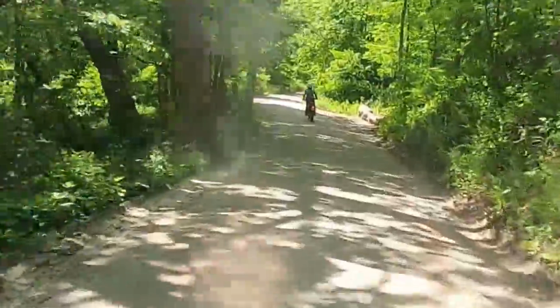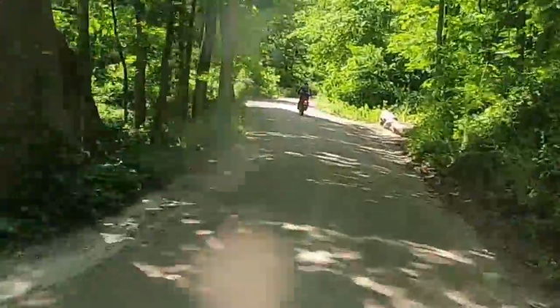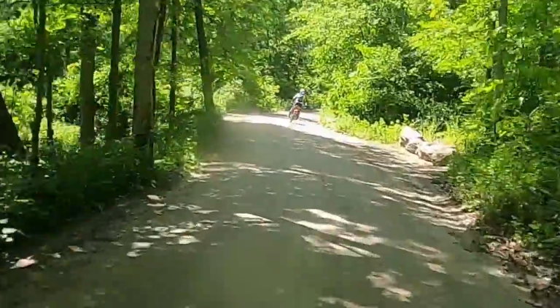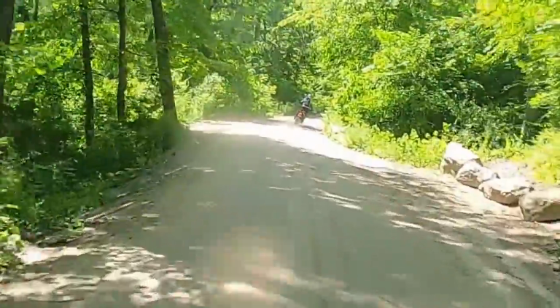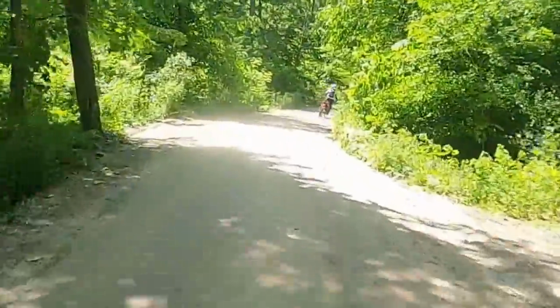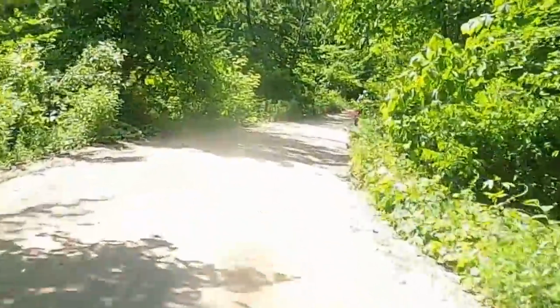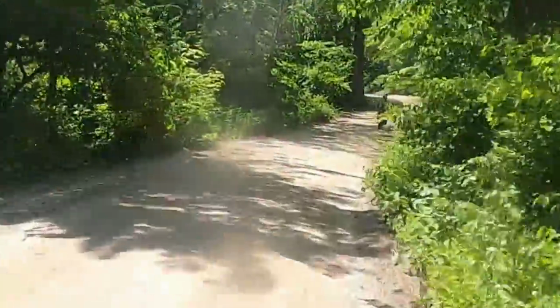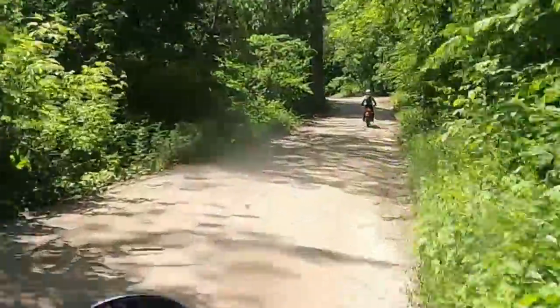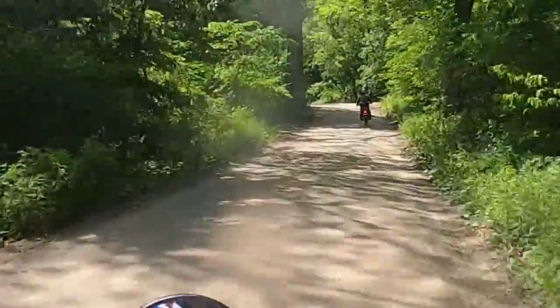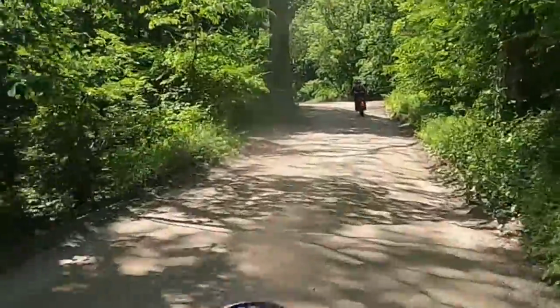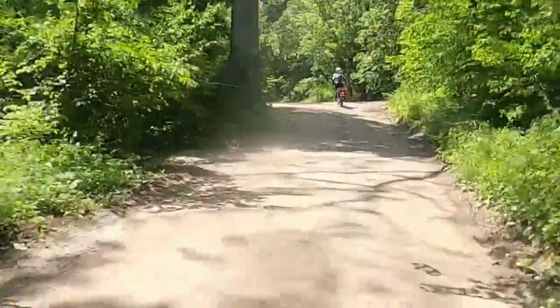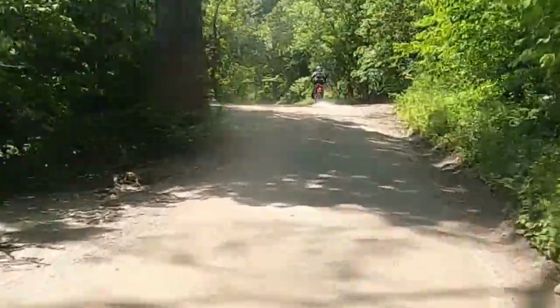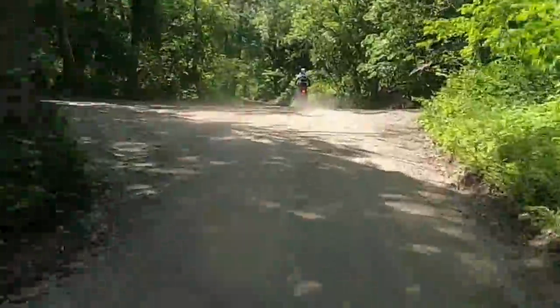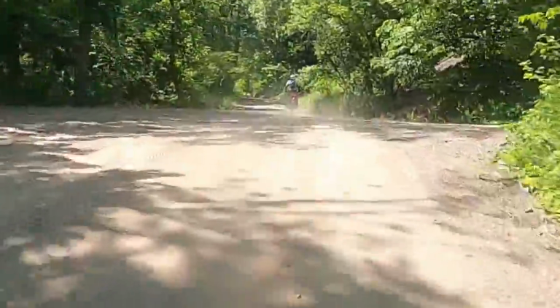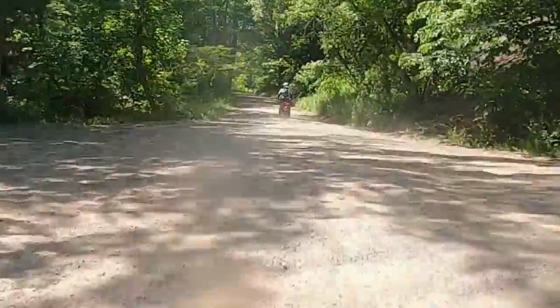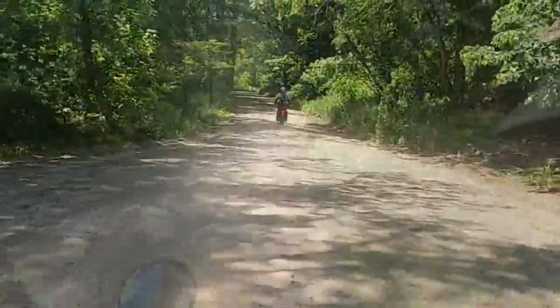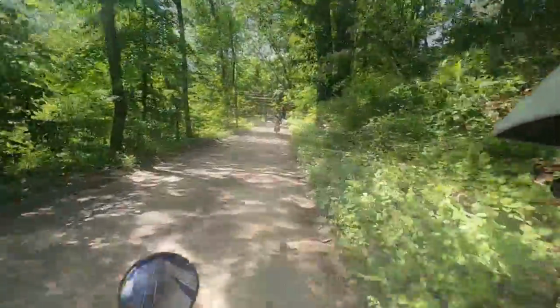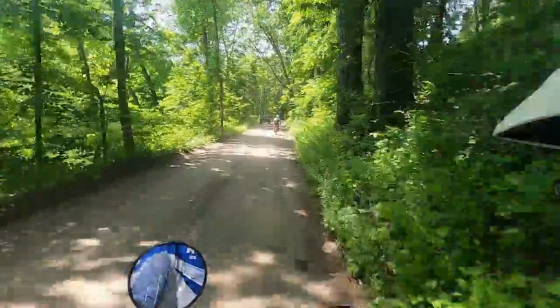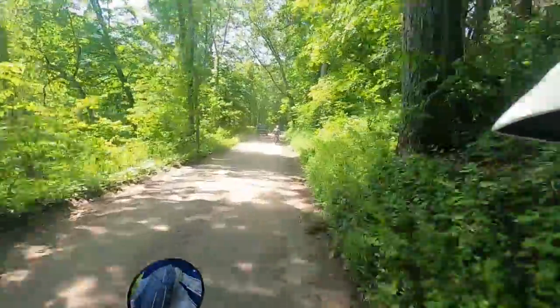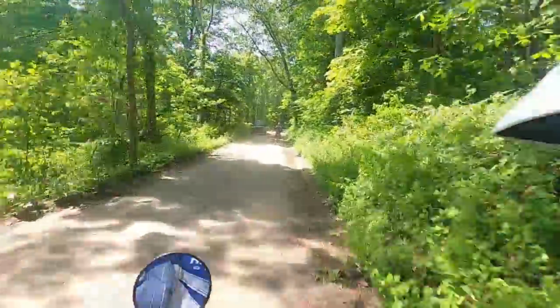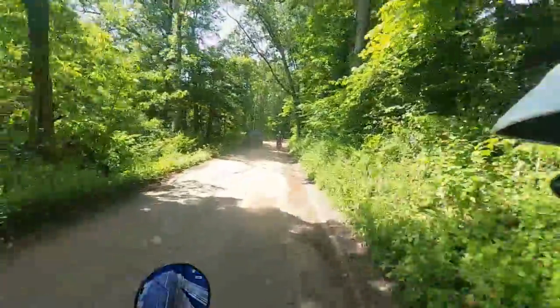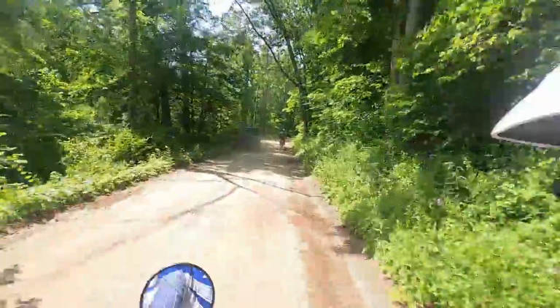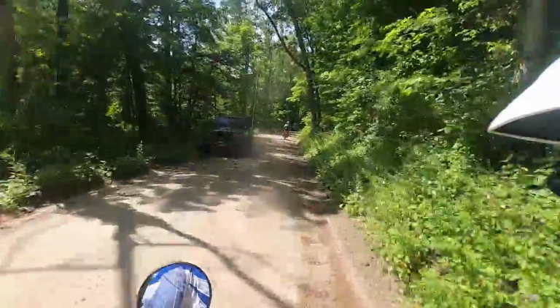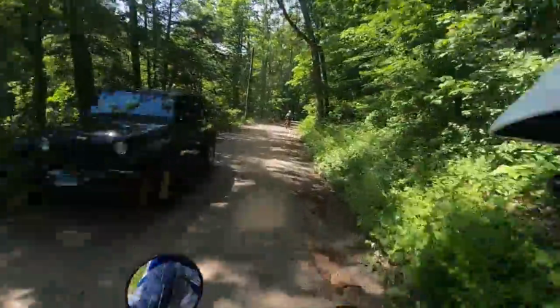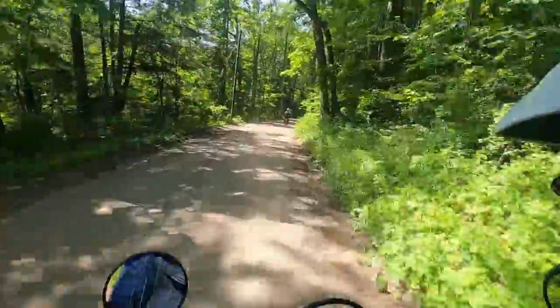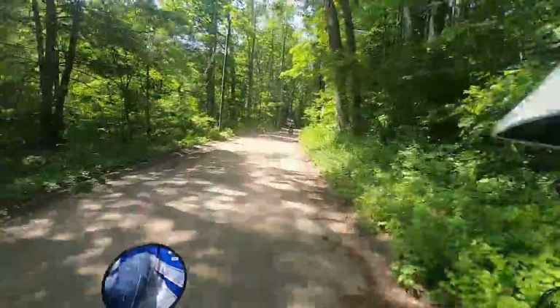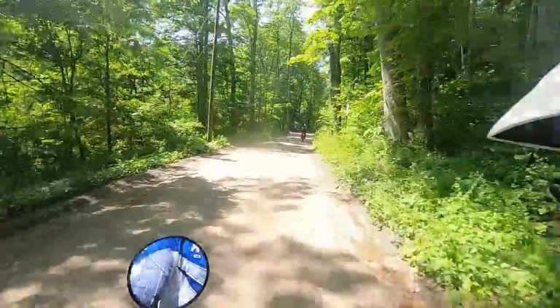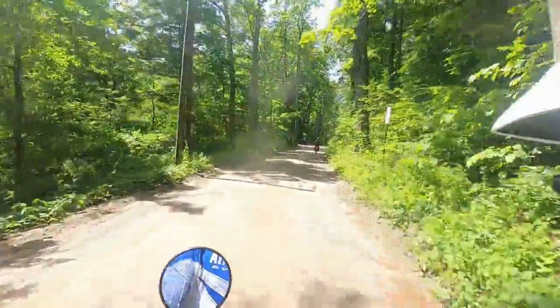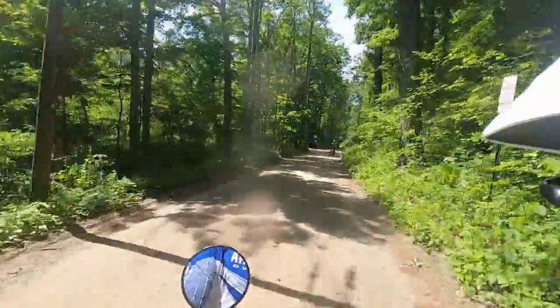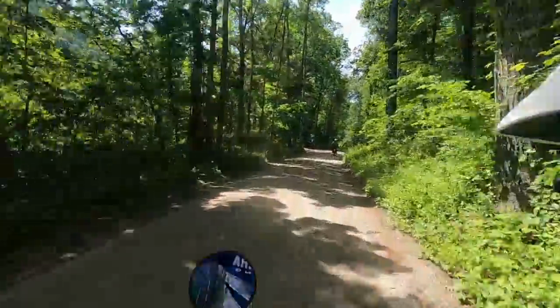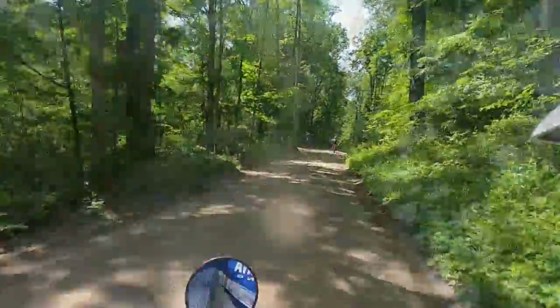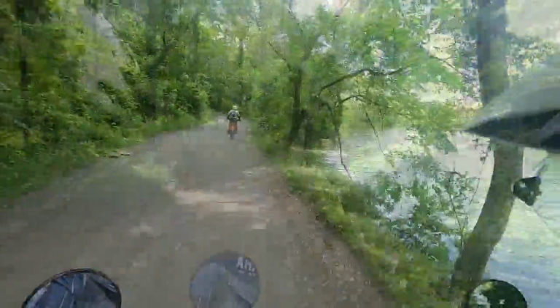We're going to show you easier stuff first and work our way to the harder terrain. This road here in New Milford, Connecticut is perfect for a big bike and a 250 alike. In the 250s it's easy, and that's the appeal for me — riding in beautiful places and not breaking a sweat.